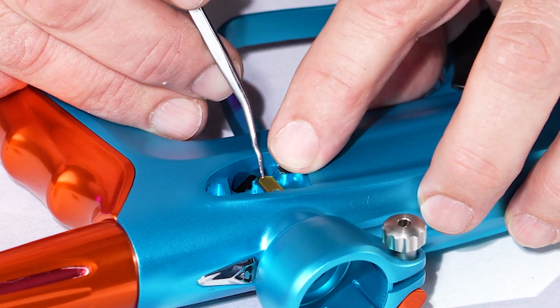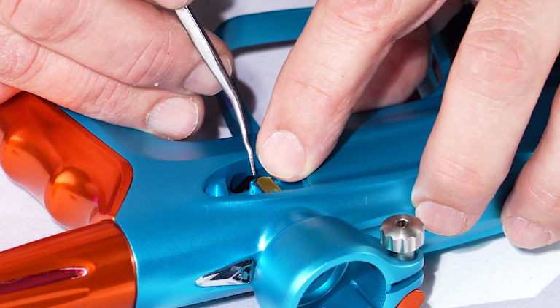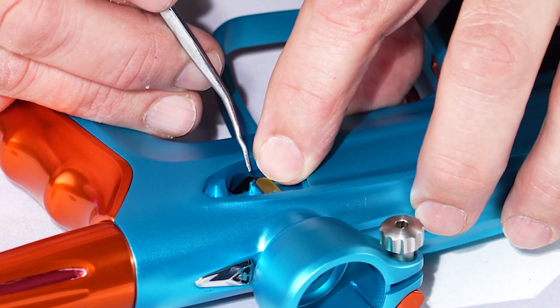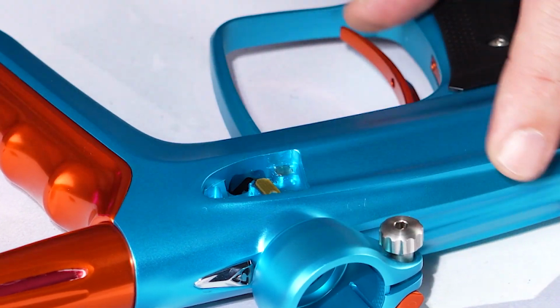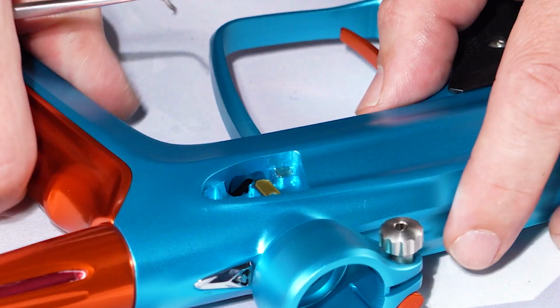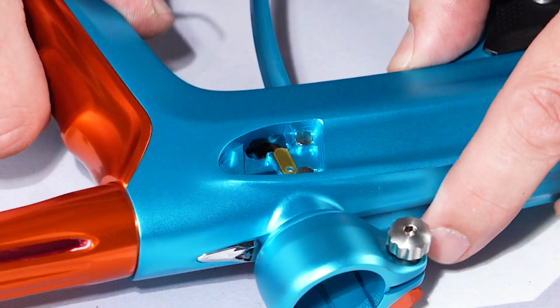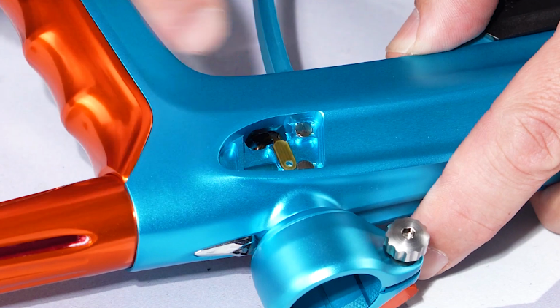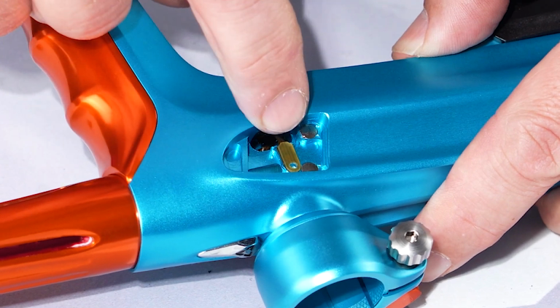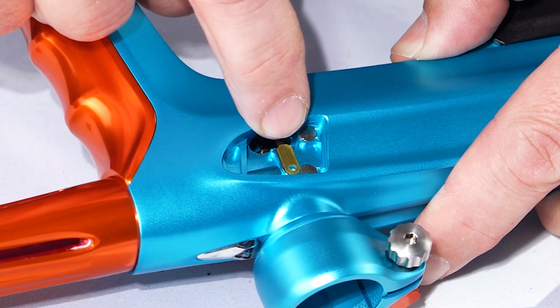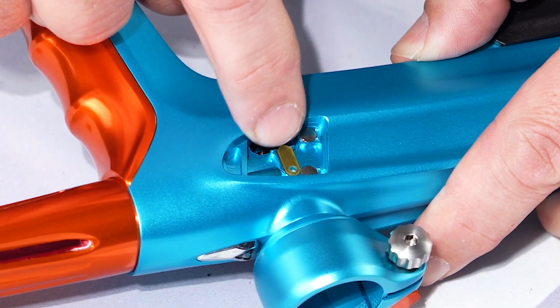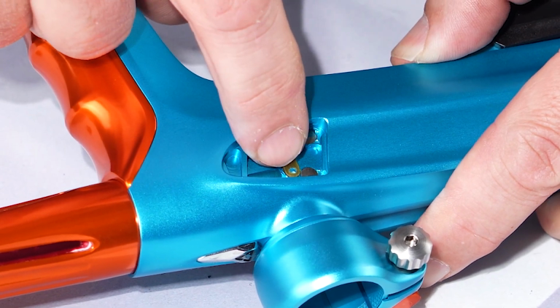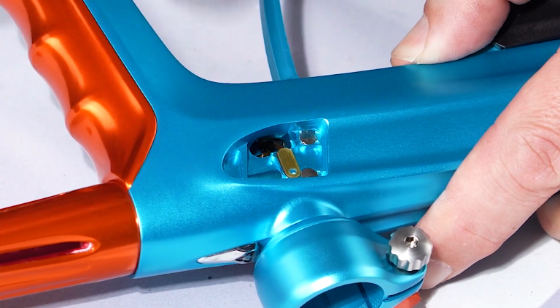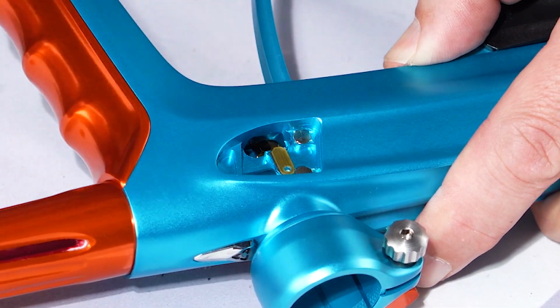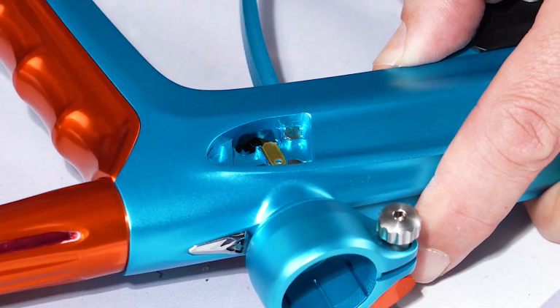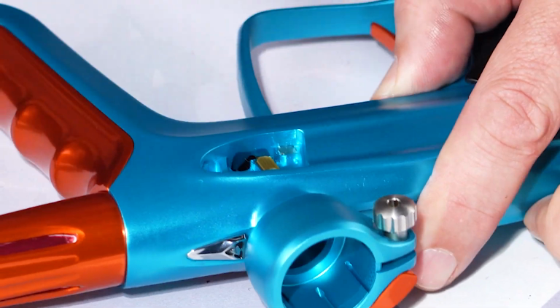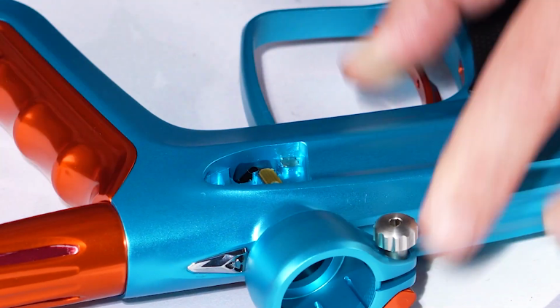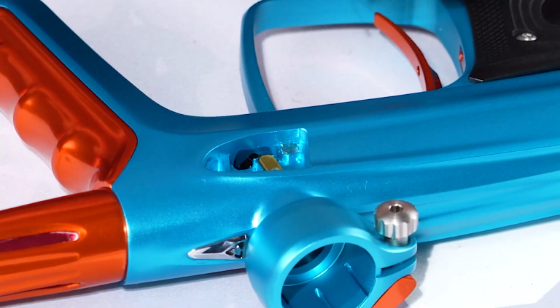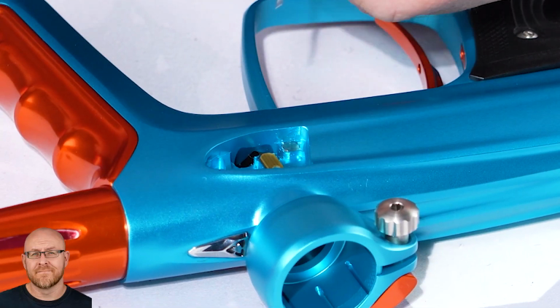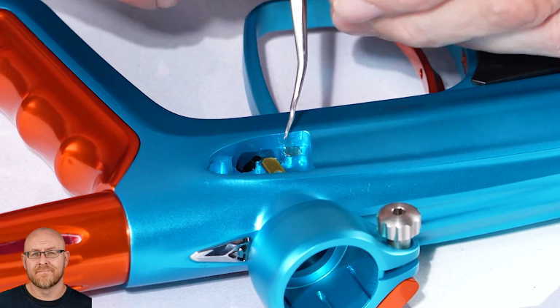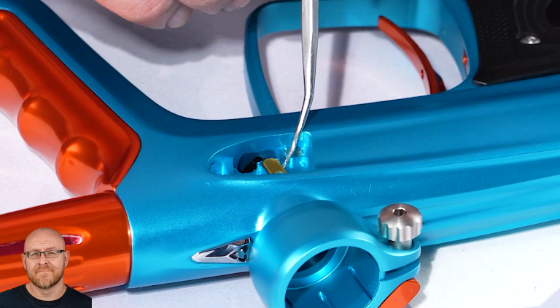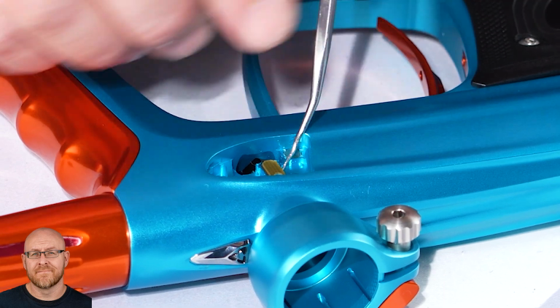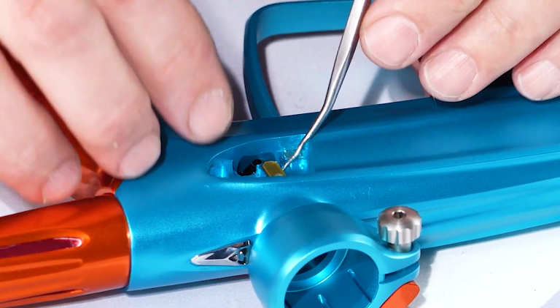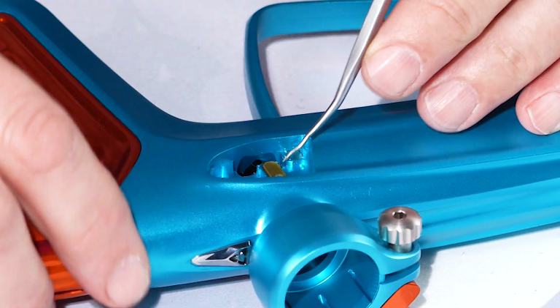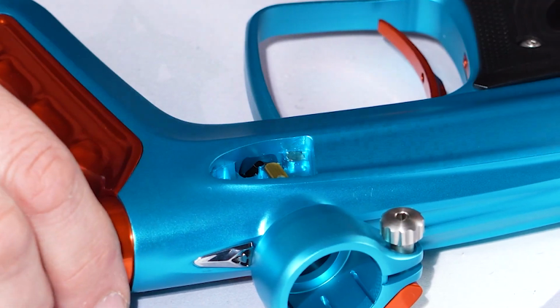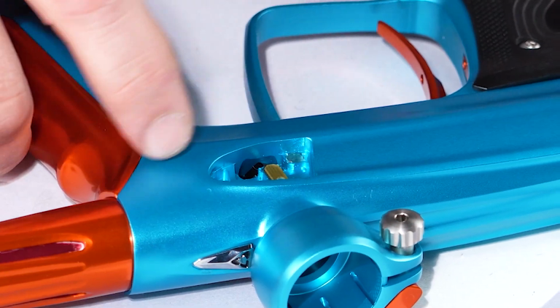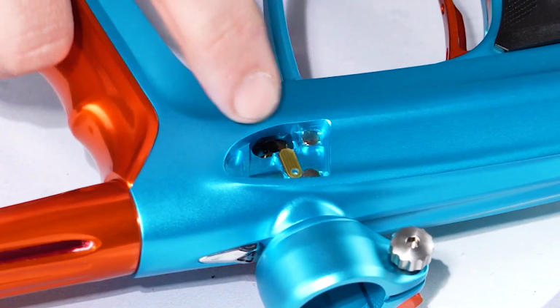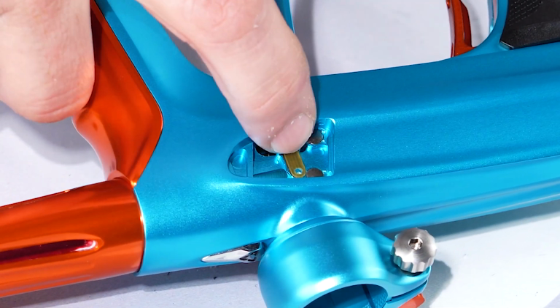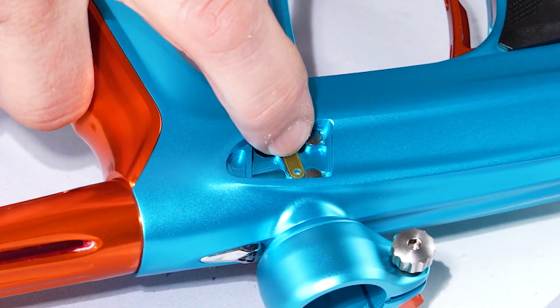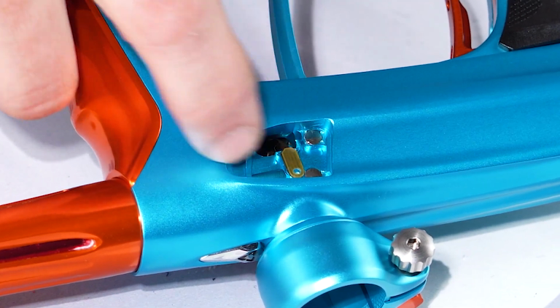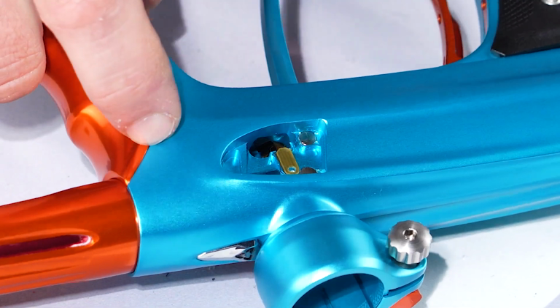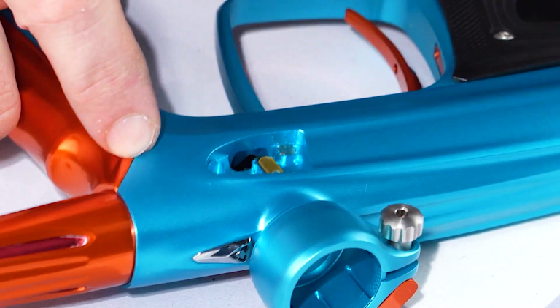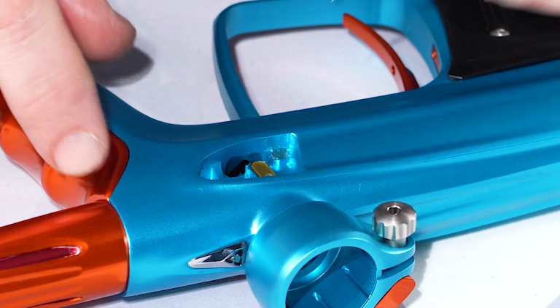You're gonna have to pull the eye out — it's gonna be sitting locked inside the groove there. That yellowish looking thing — yep, this right here. See this little part right here? That's the actual eye on the ribbon.